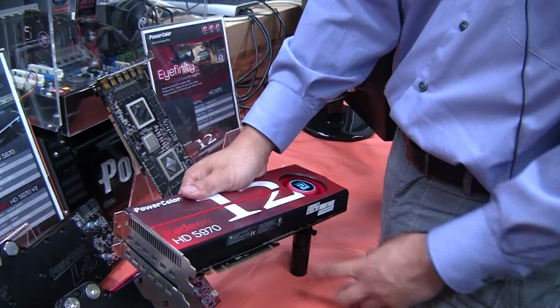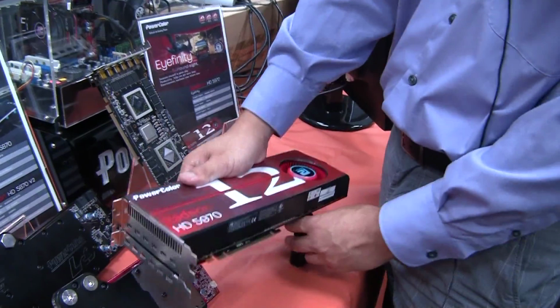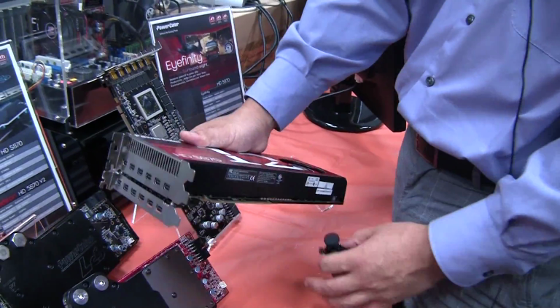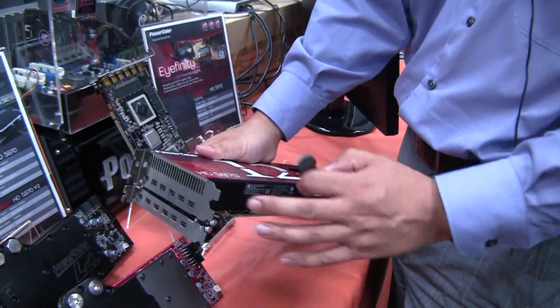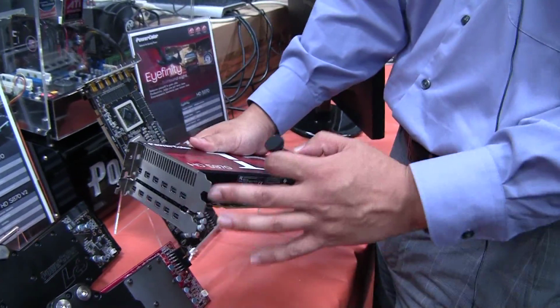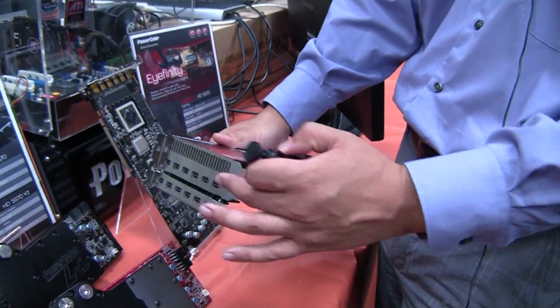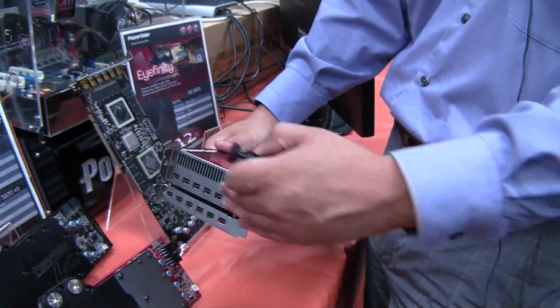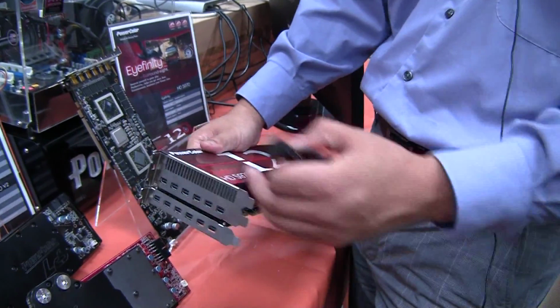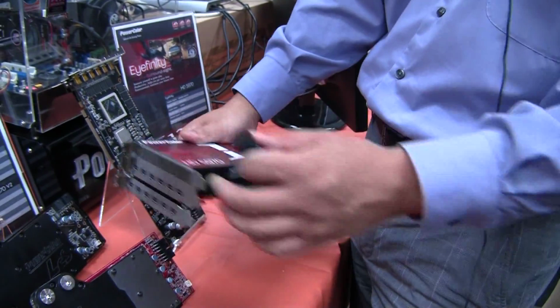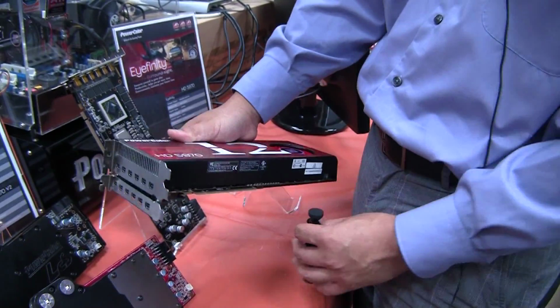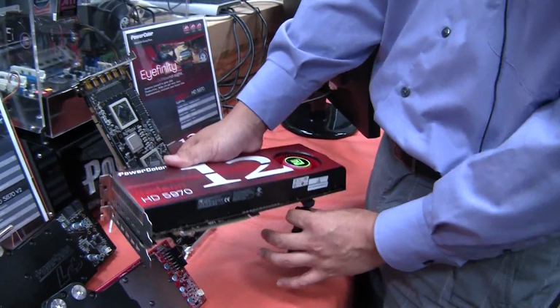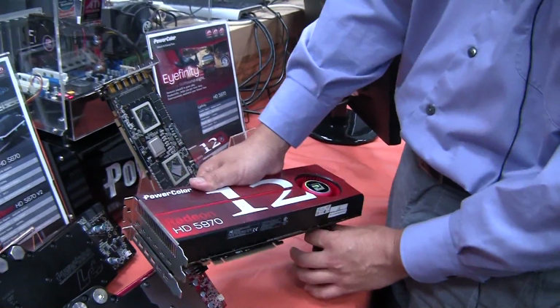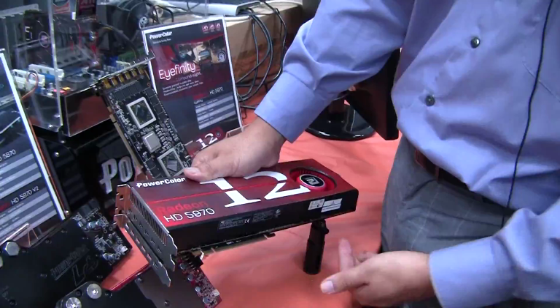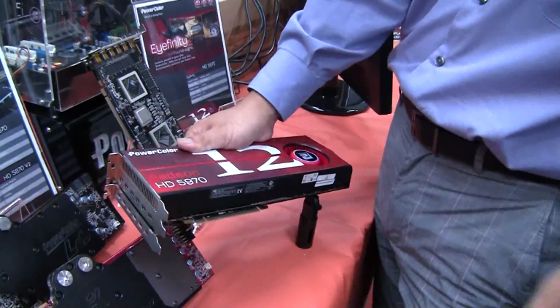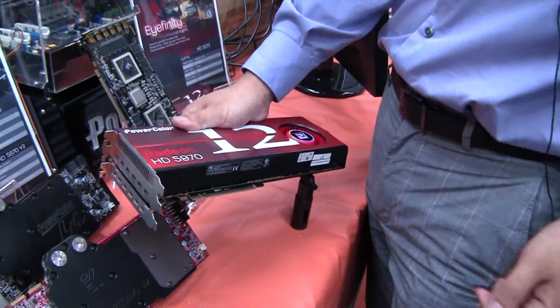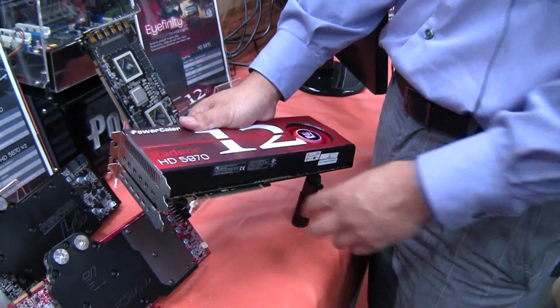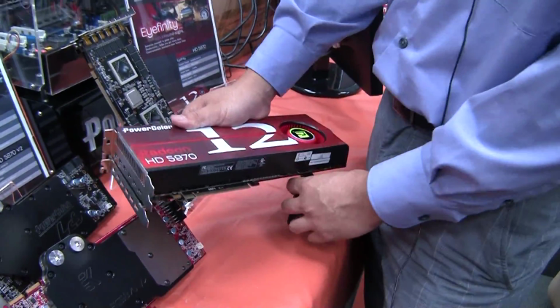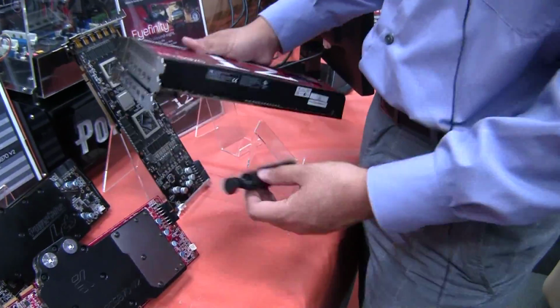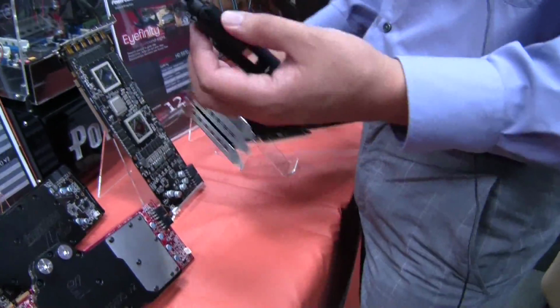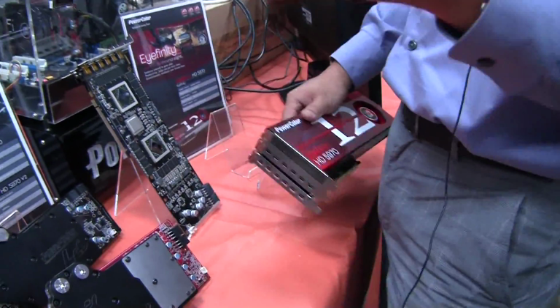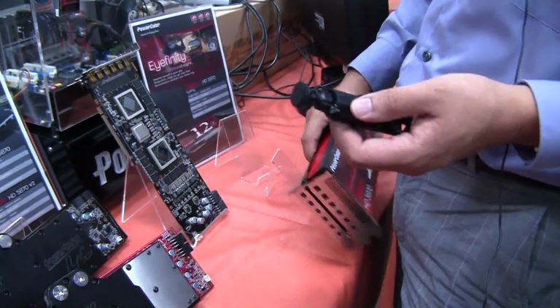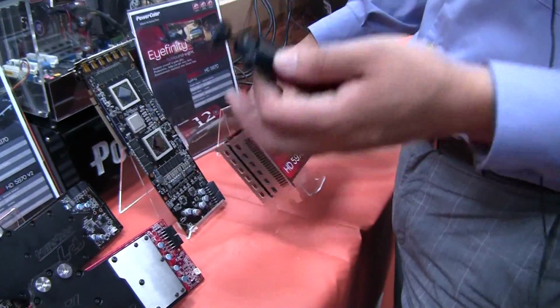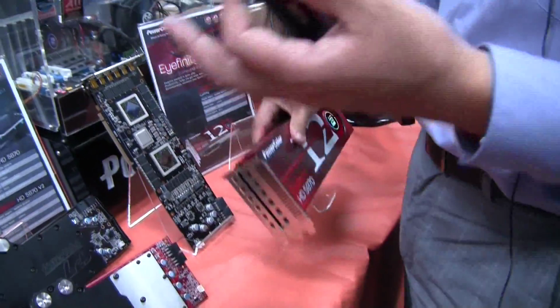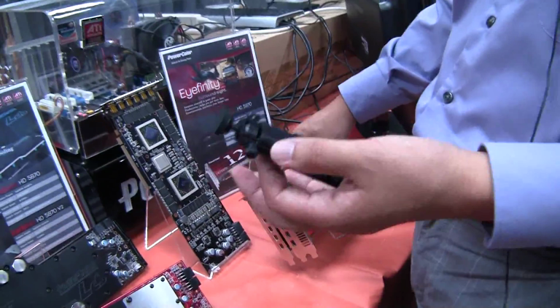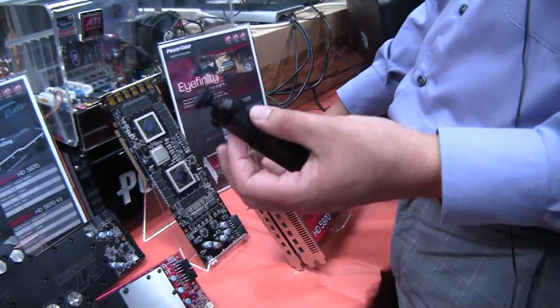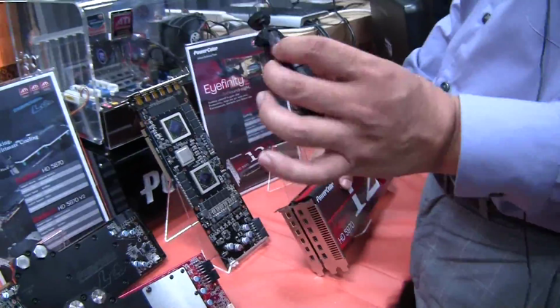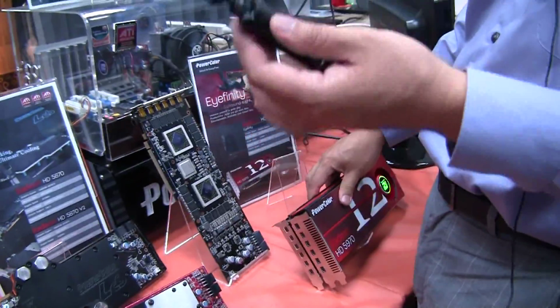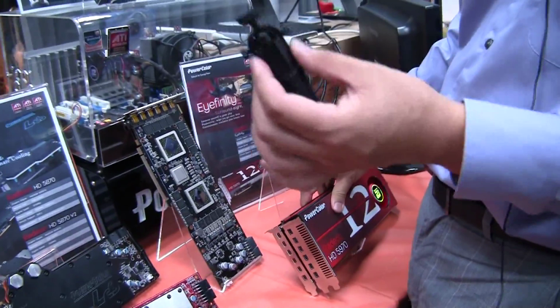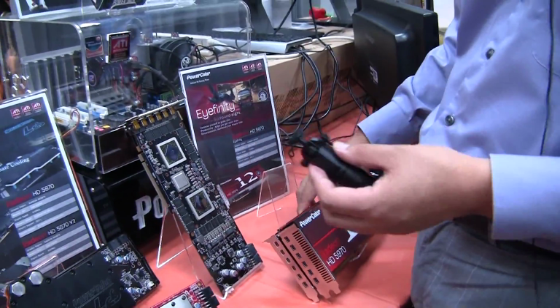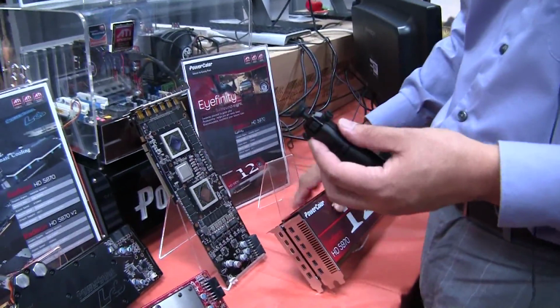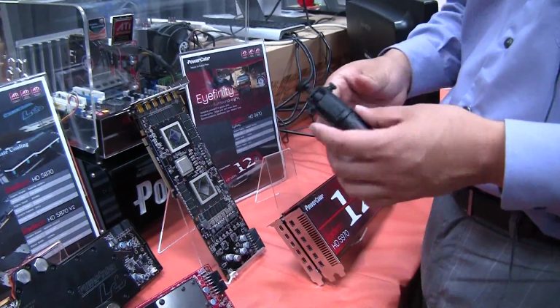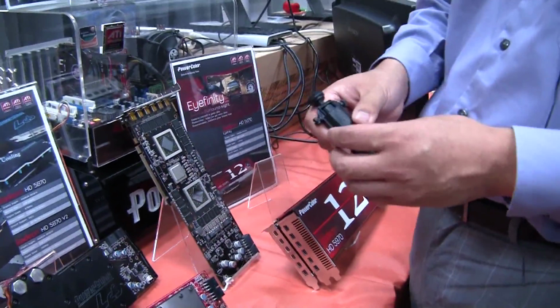So instead of bending your case or any of the metal bolts holding it, you can help support it with the PowerJack. We'll probably be bundling this with some of our higher-end cards and making it available as a standalone product sometime in the future.